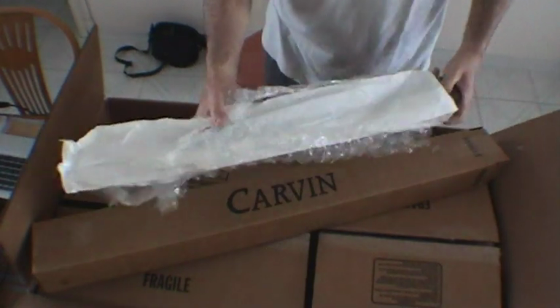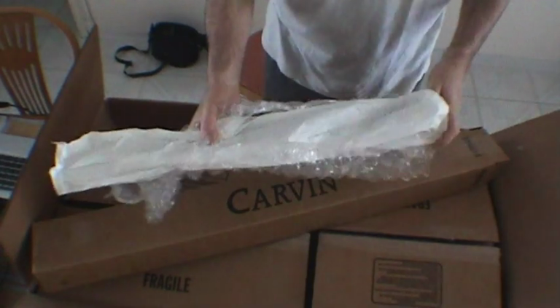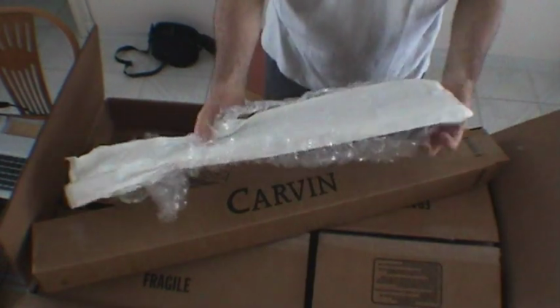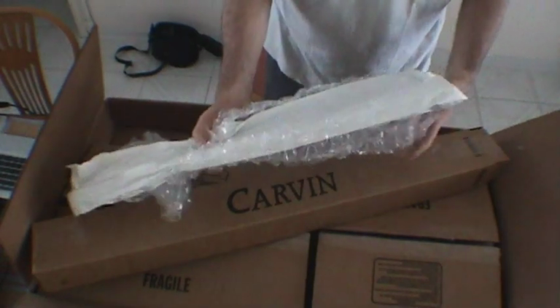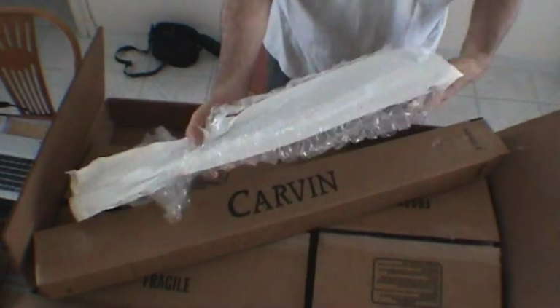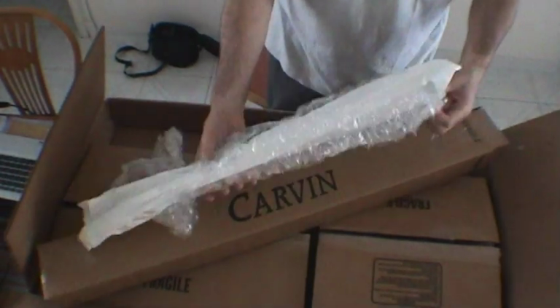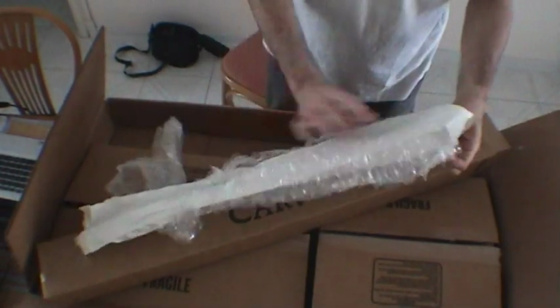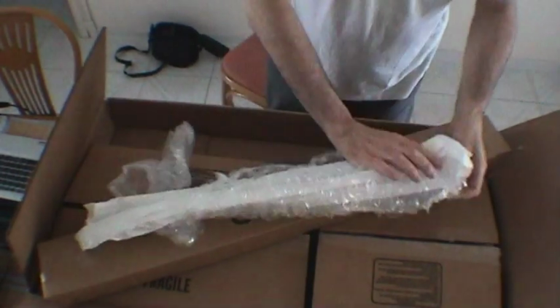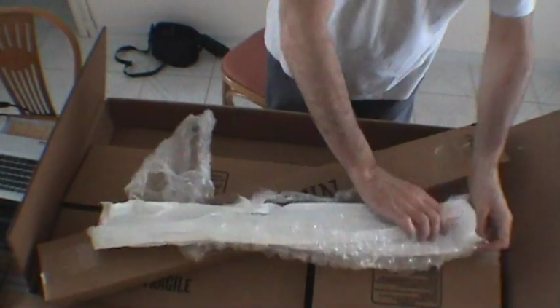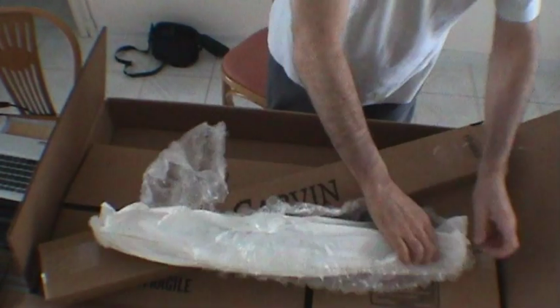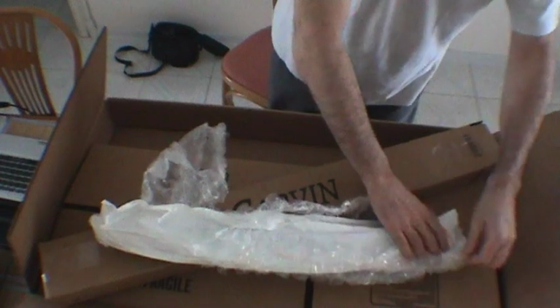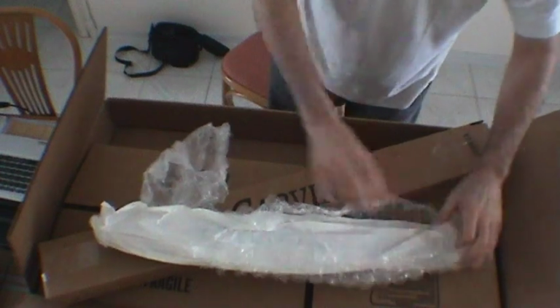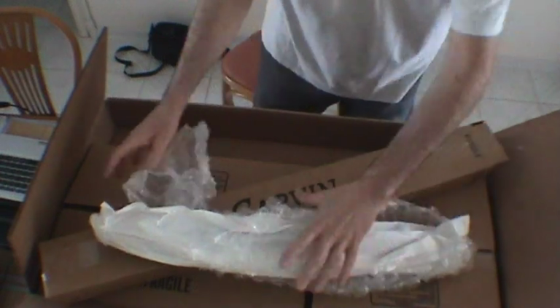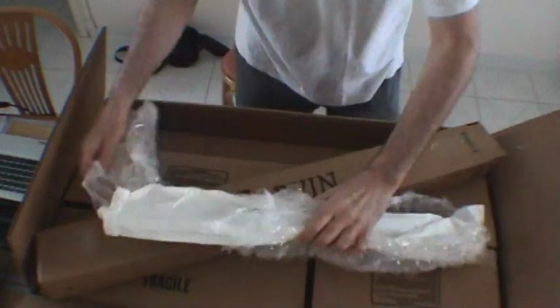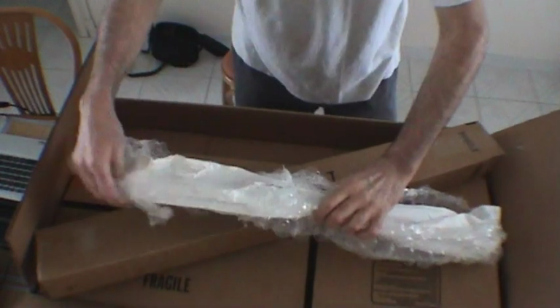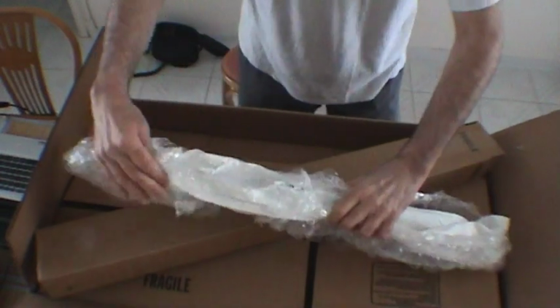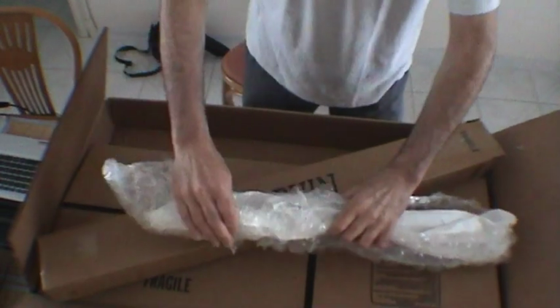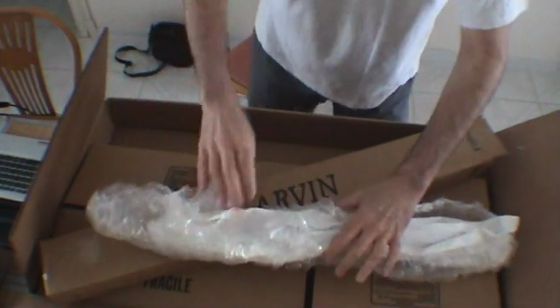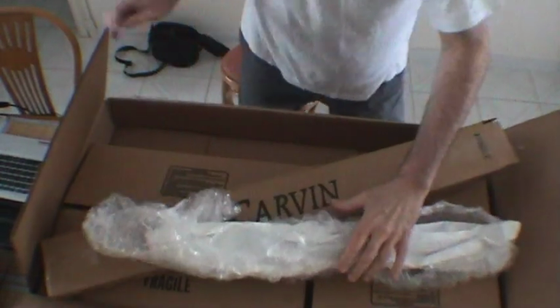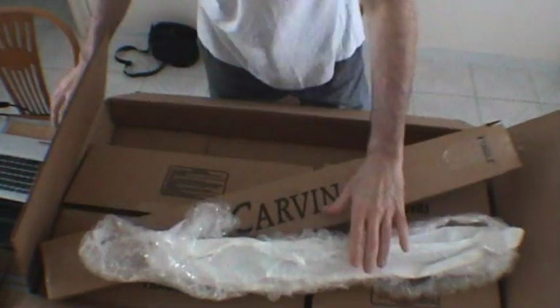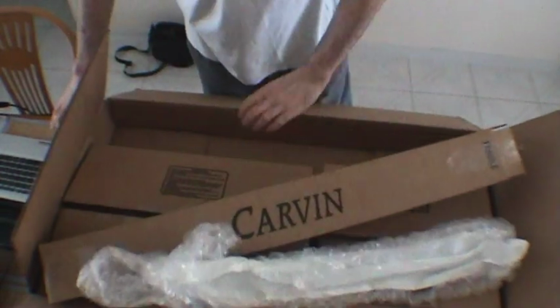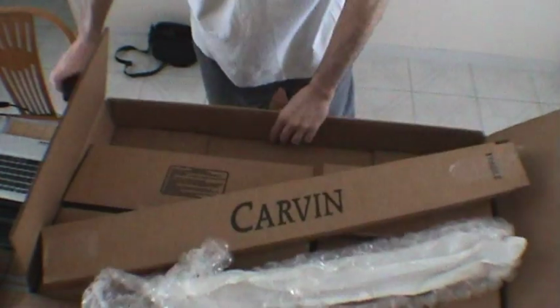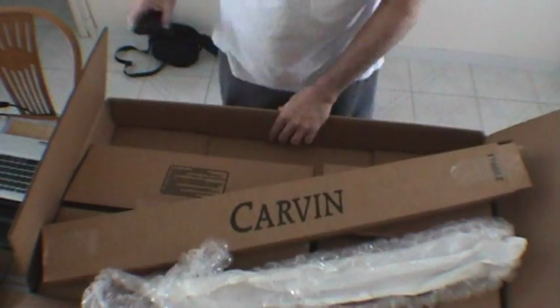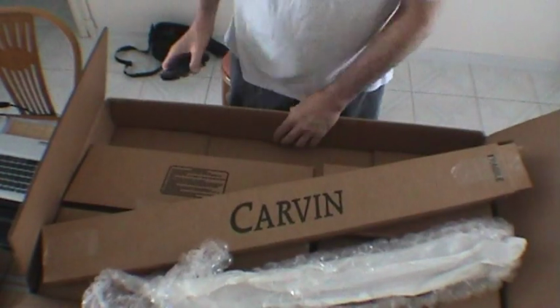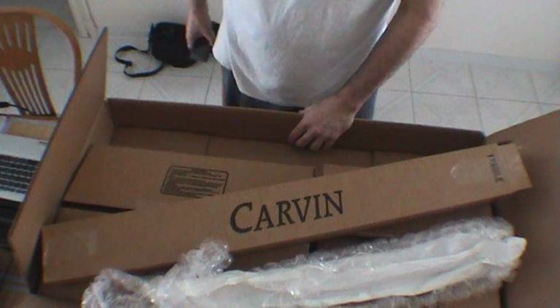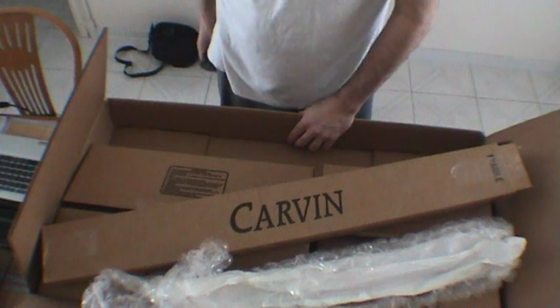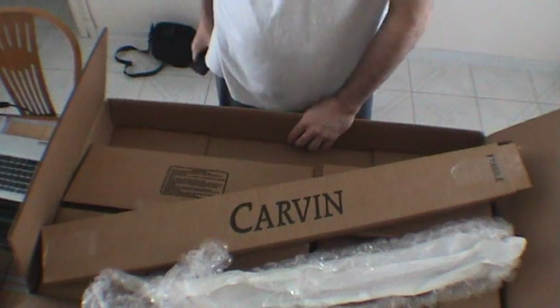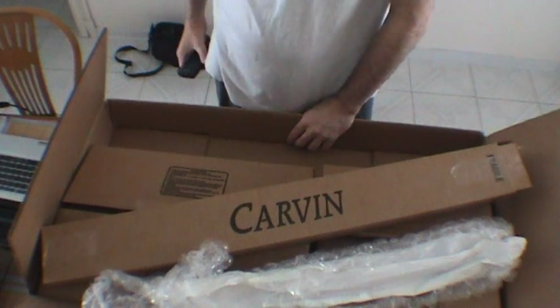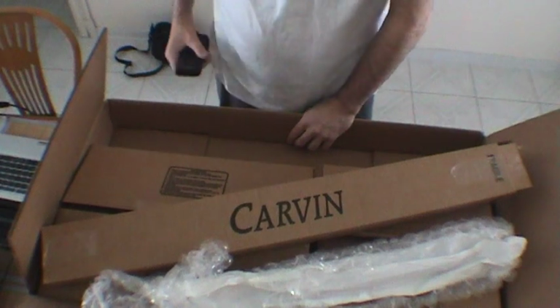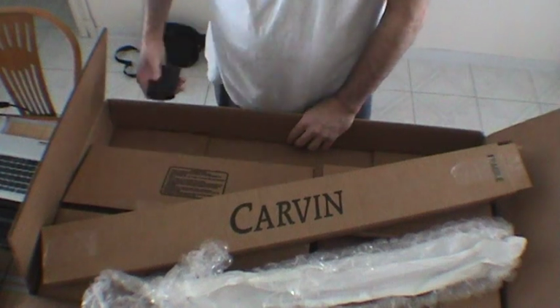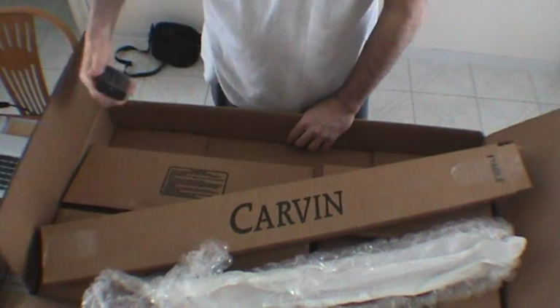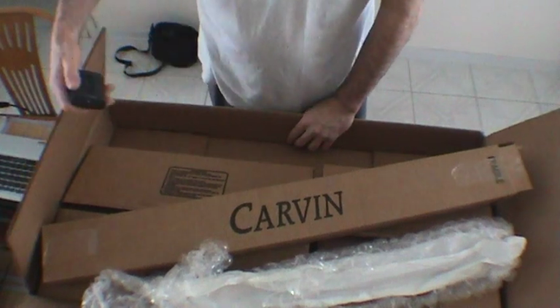I'm very impressed so far with my Carvin guitar. I'll be giving you updates as I assemble it. Thanks a lot.